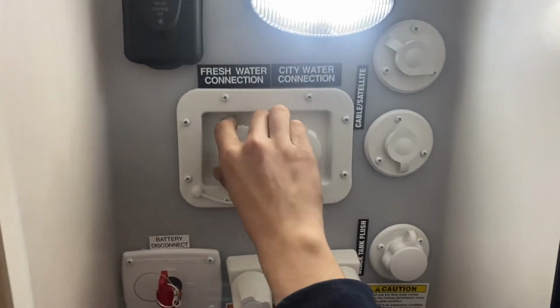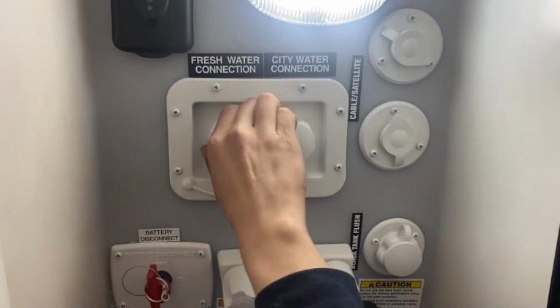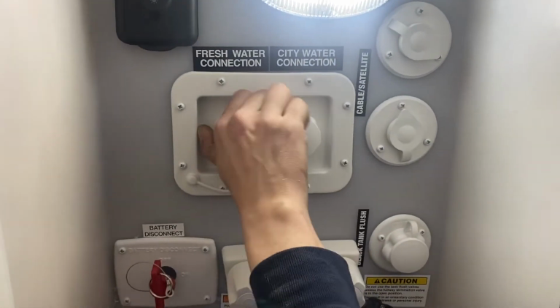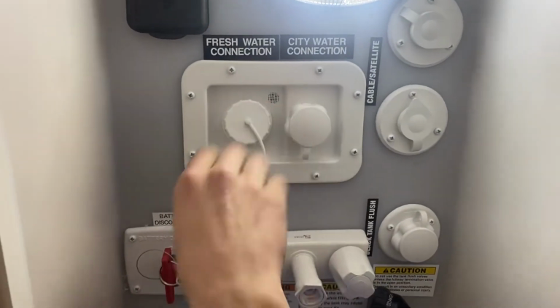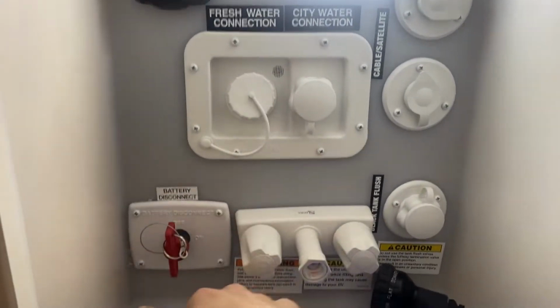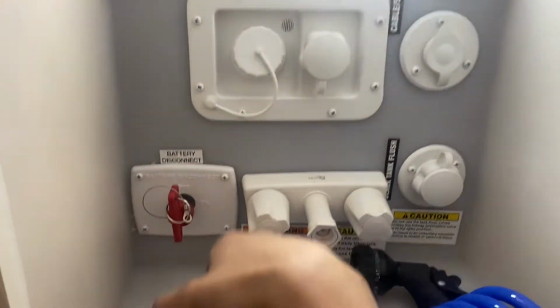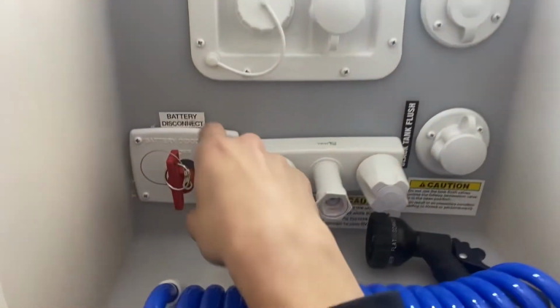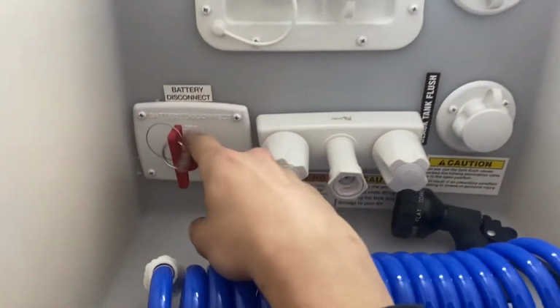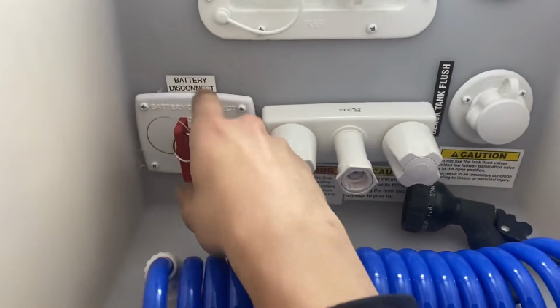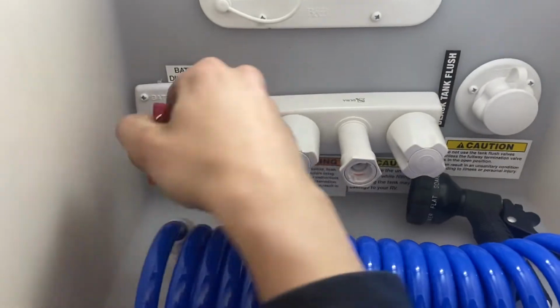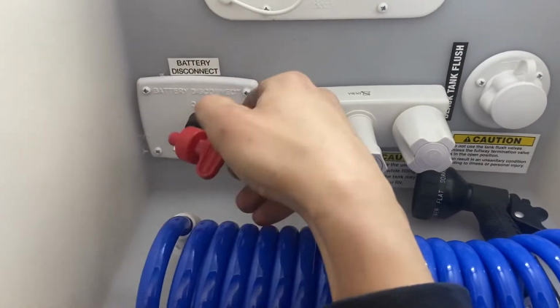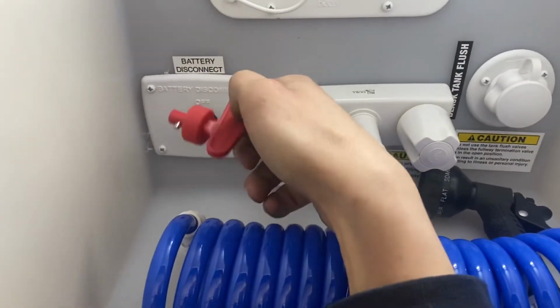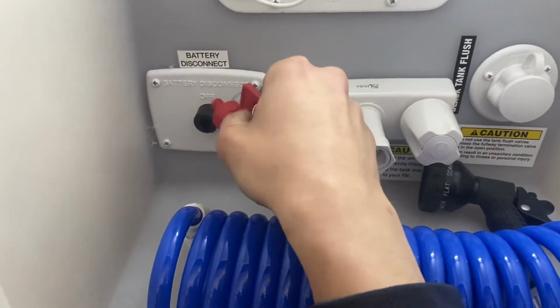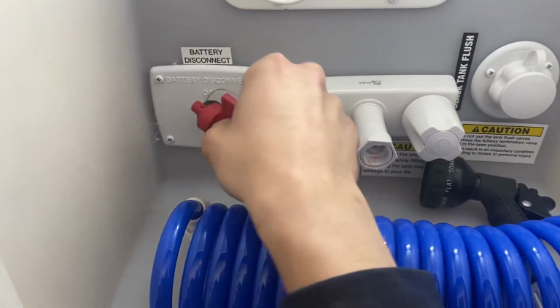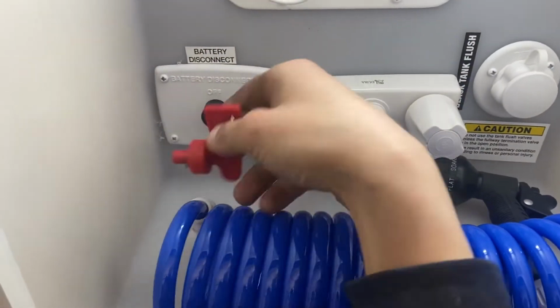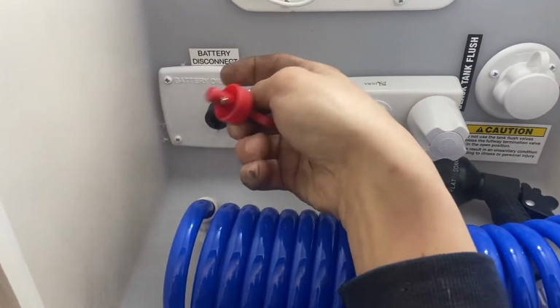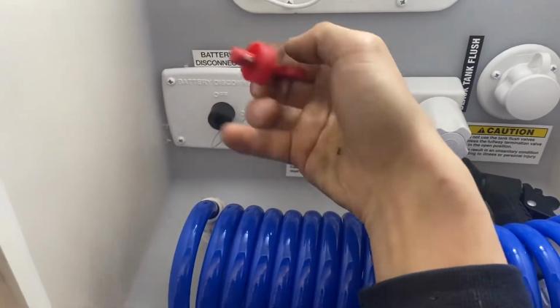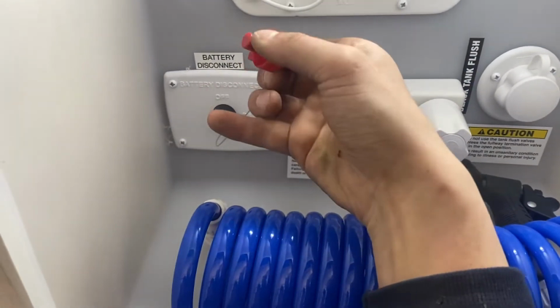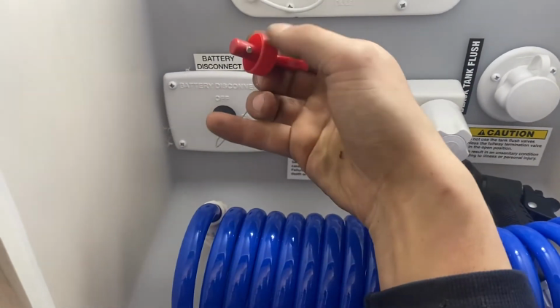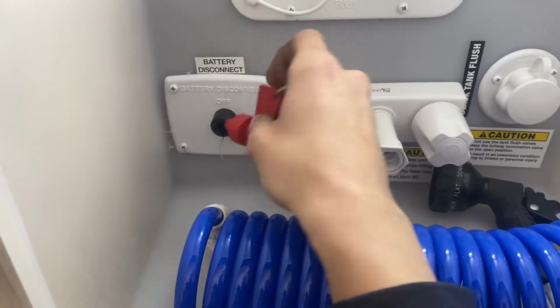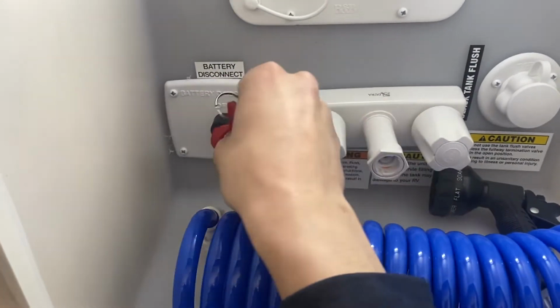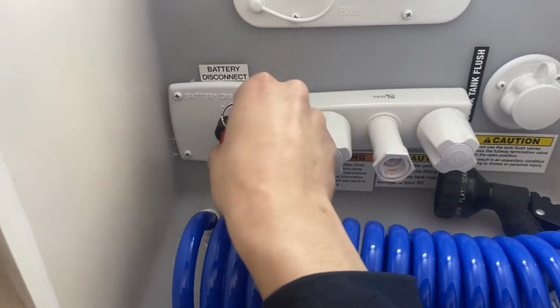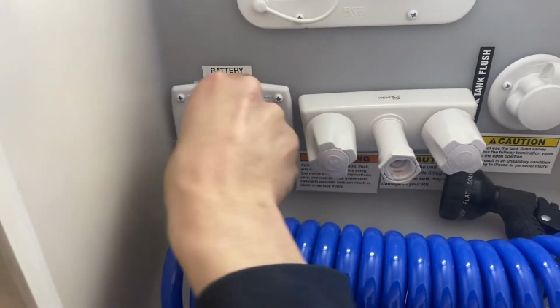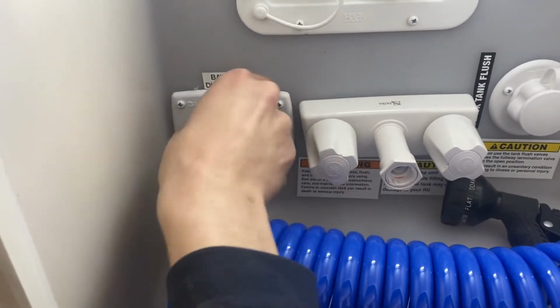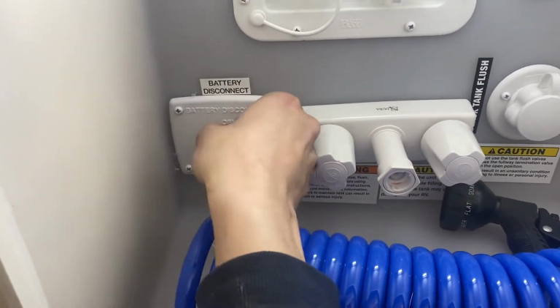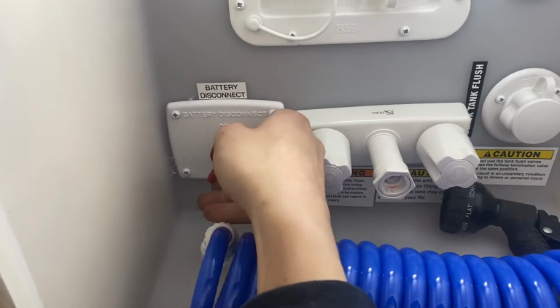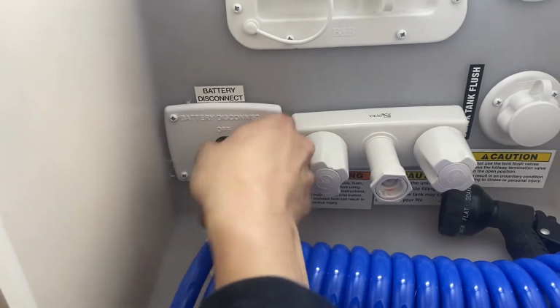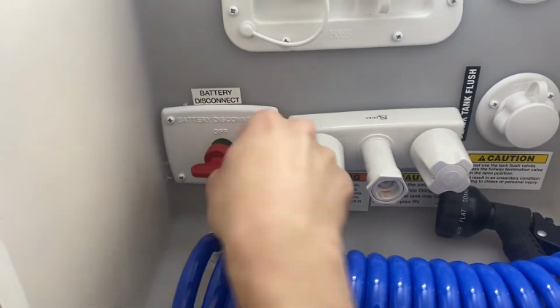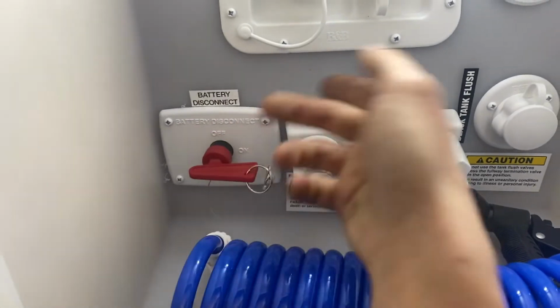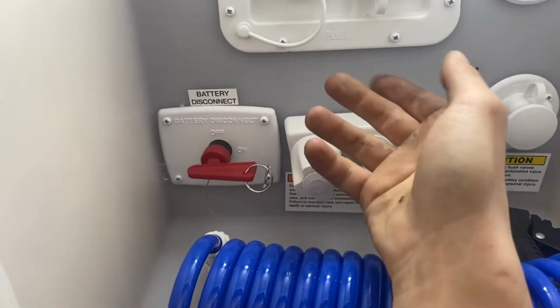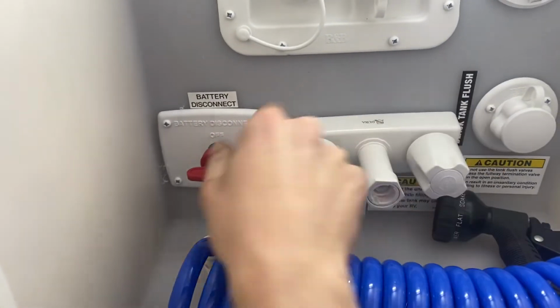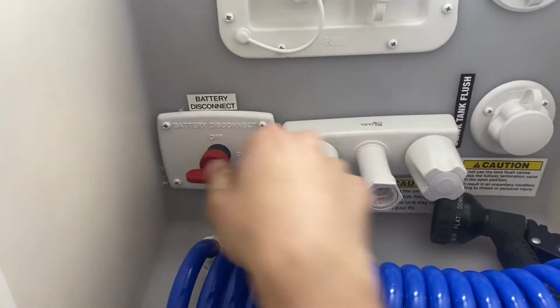In the bottom left corner we've got your battery disconnect. You can see it's currently off — it just pulls right out. You get that little notch on the bottom. Line that up, give it a turn, and that's your battery now turned on.